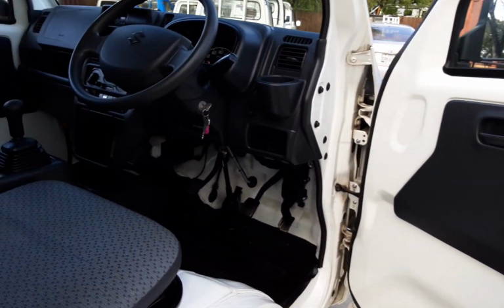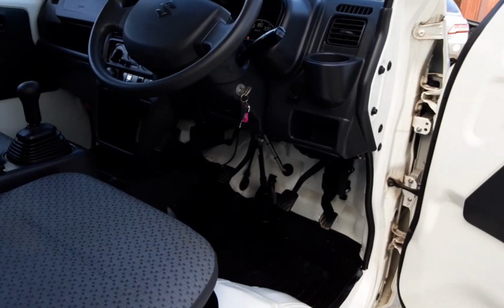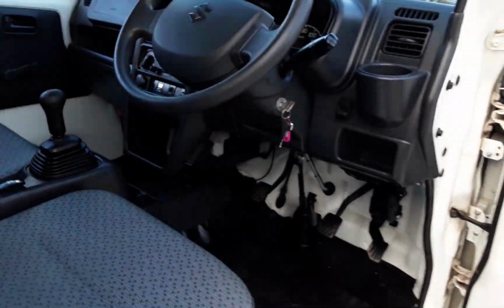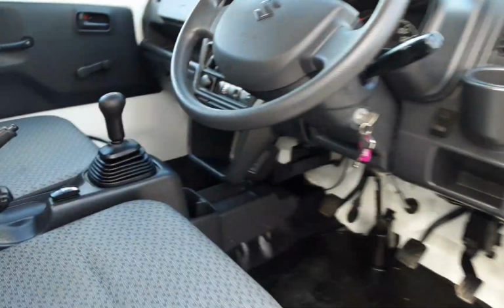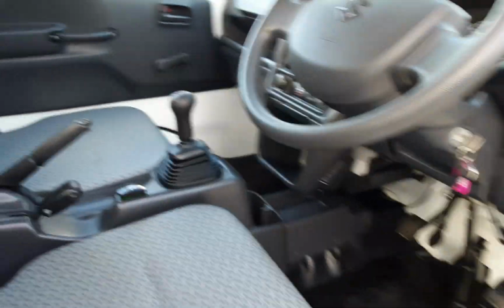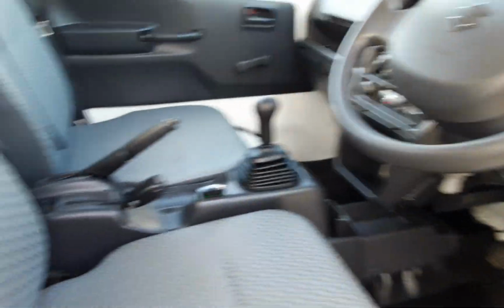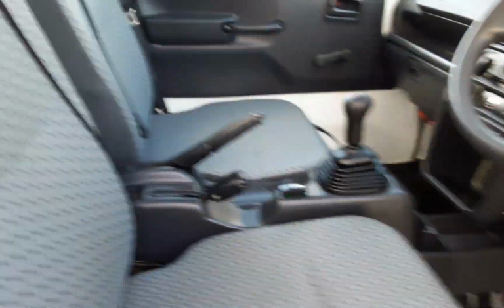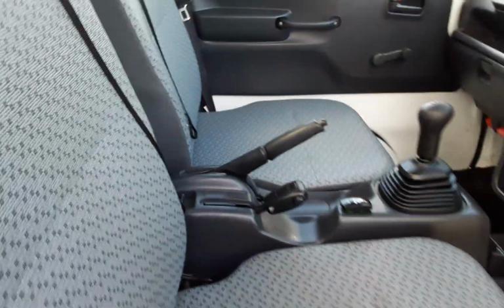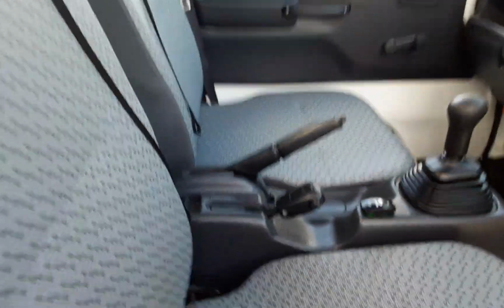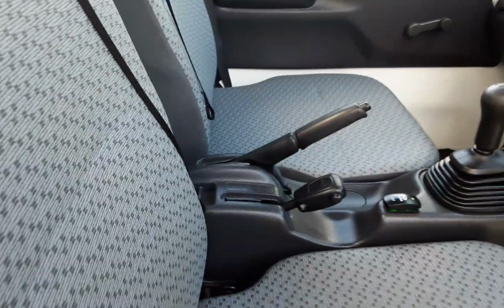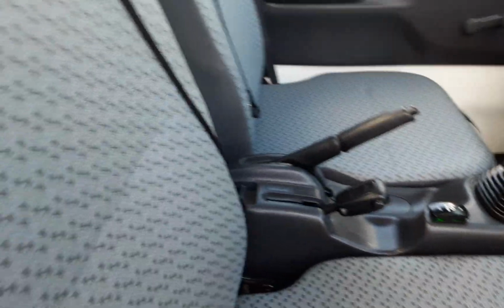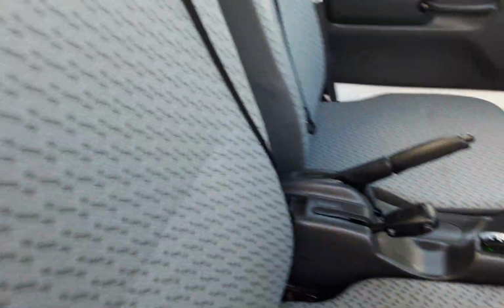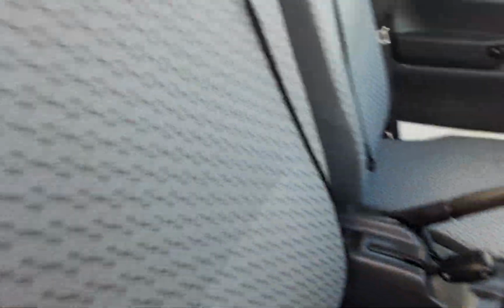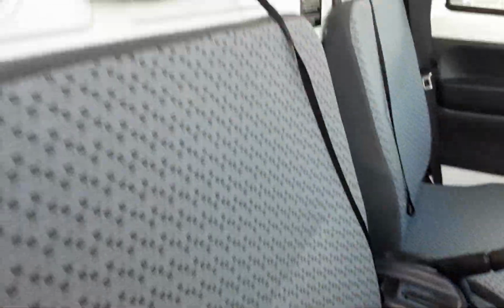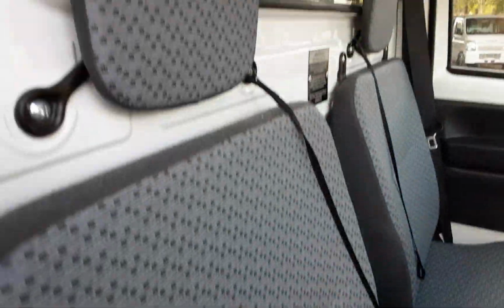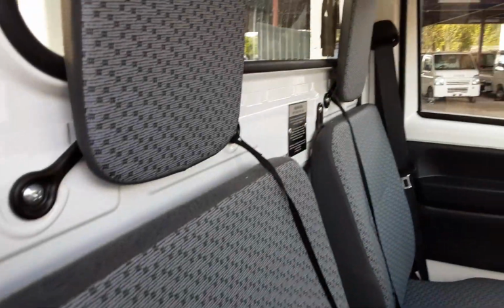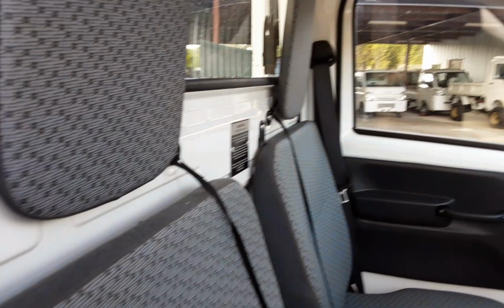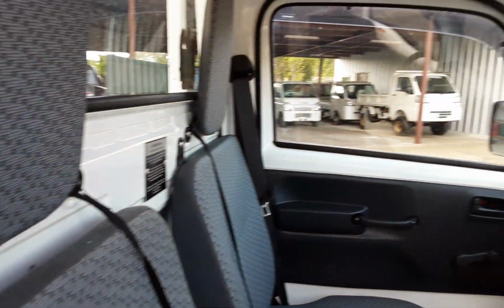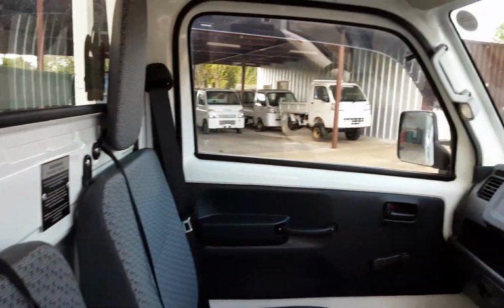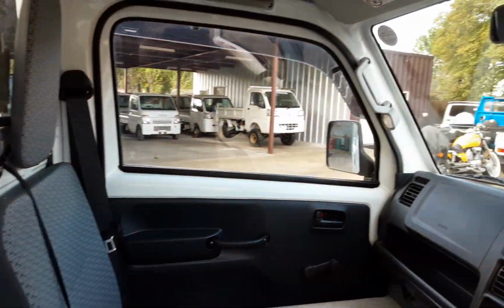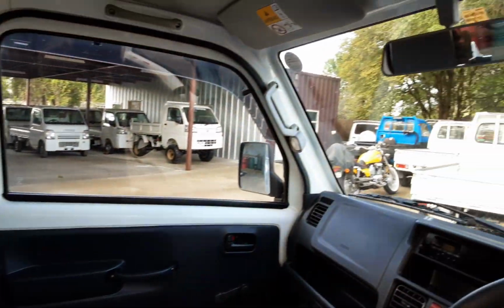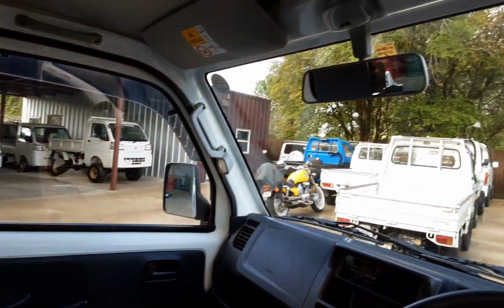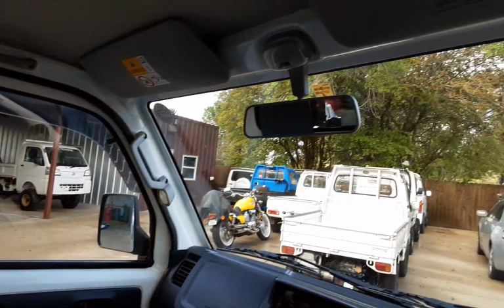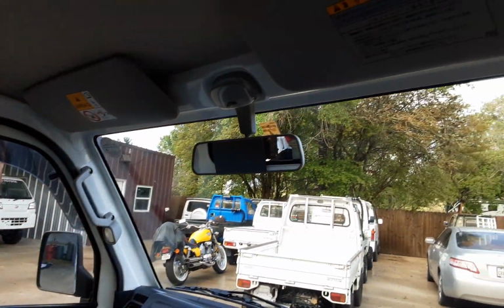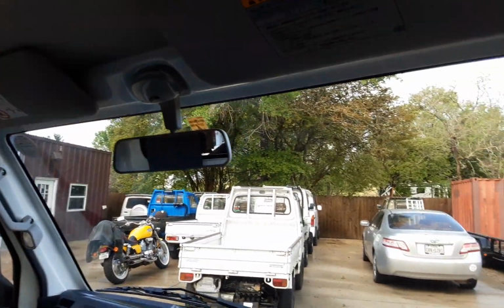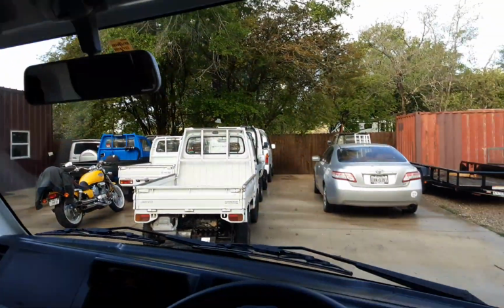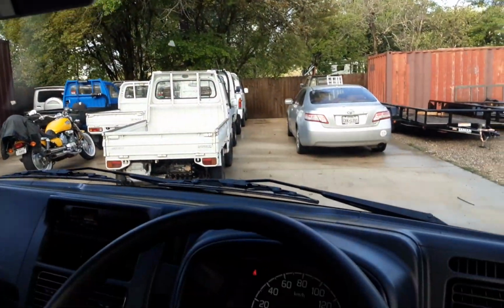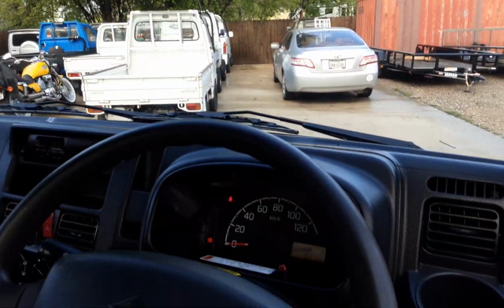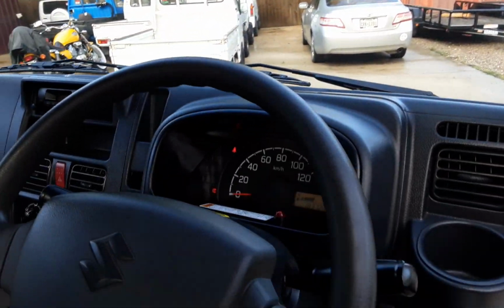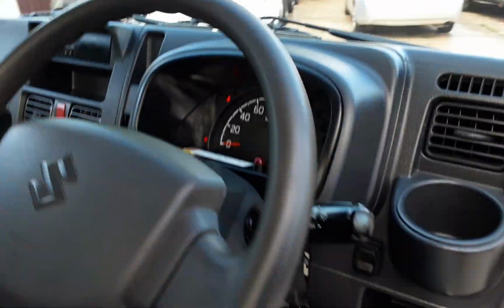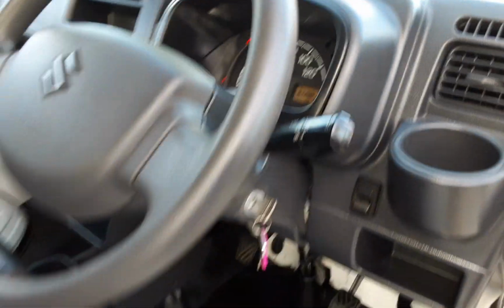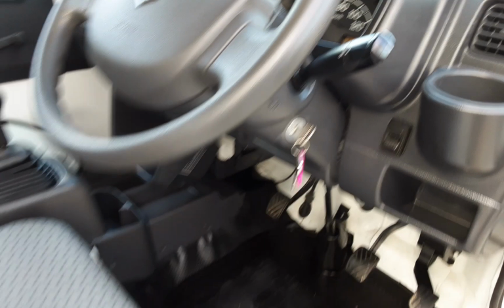The truck is running at this time — whisper quiet, which makes it a phenomenal hunting vehicle. They're great all-around use. Awesomeness, man.